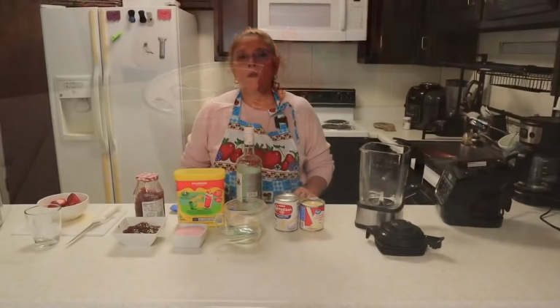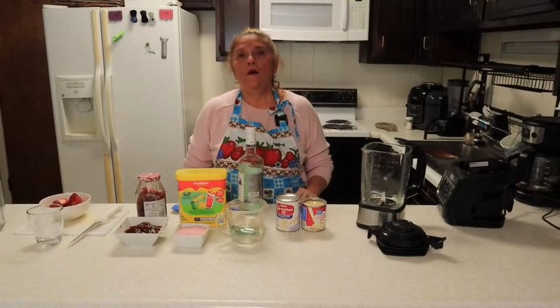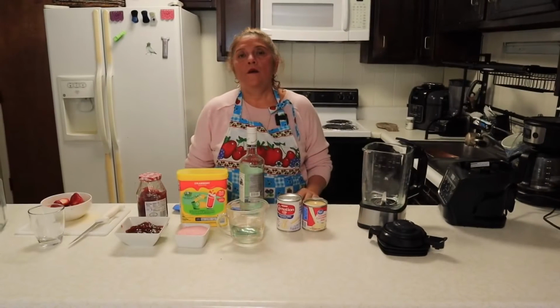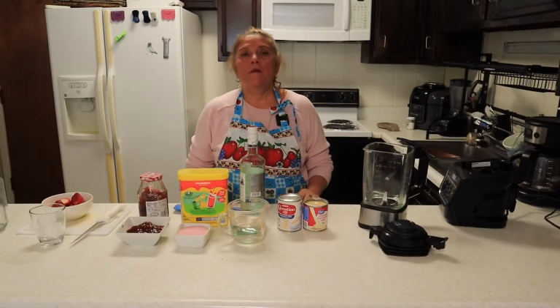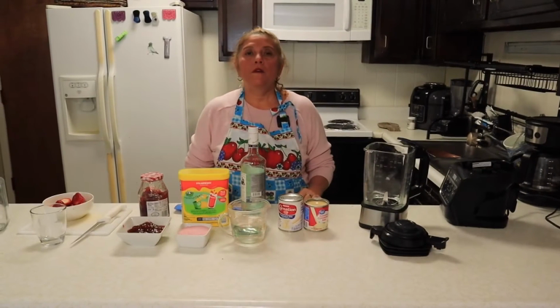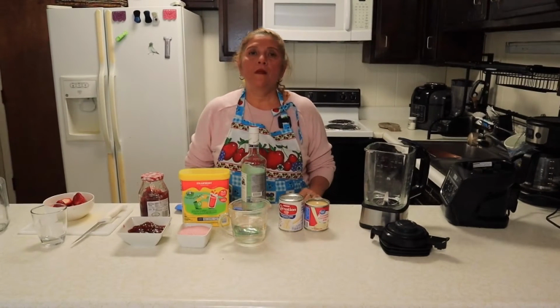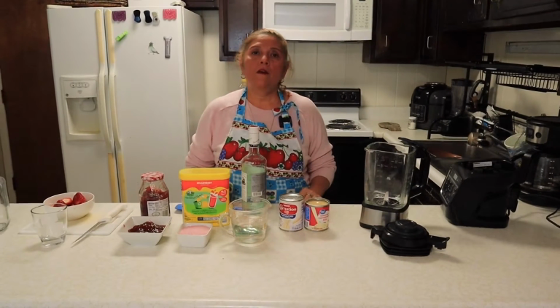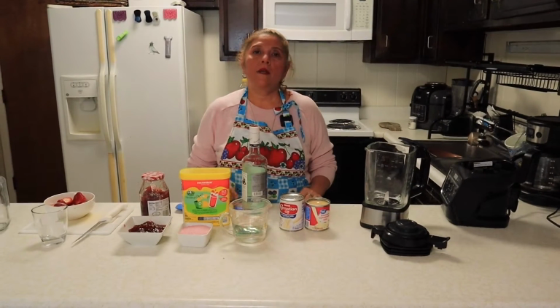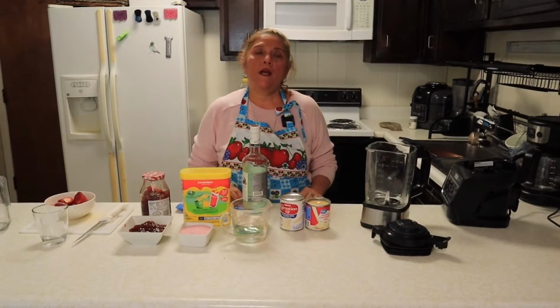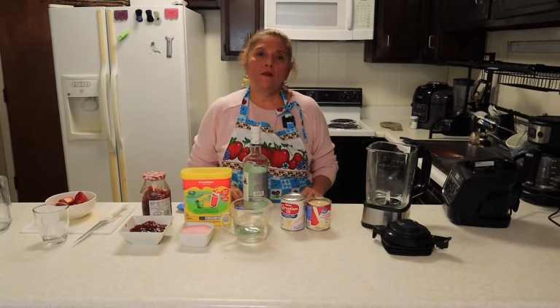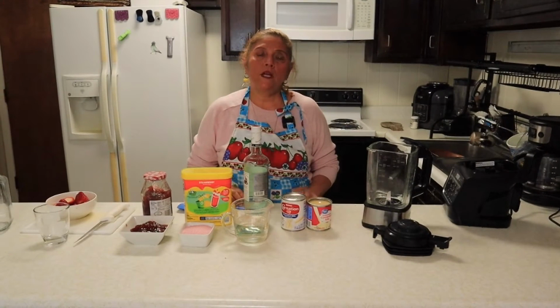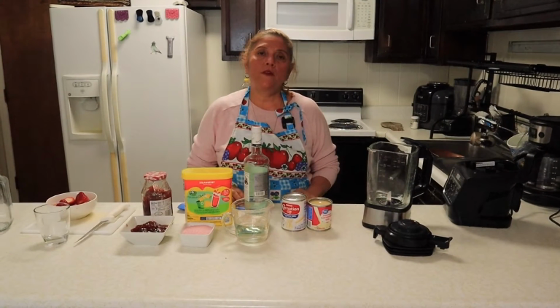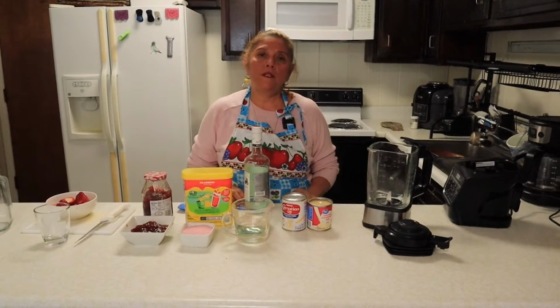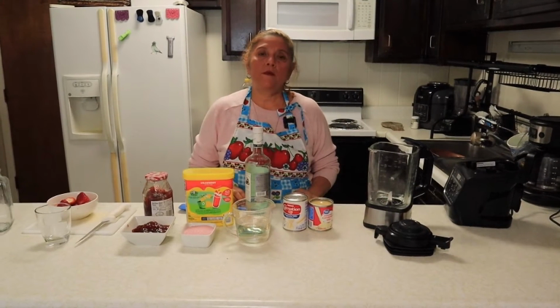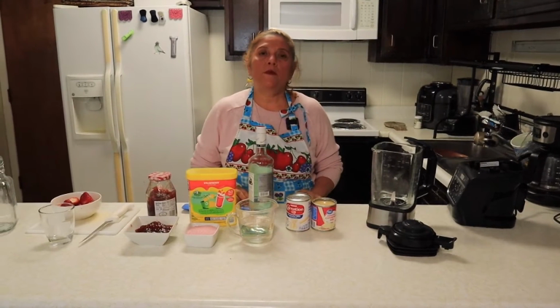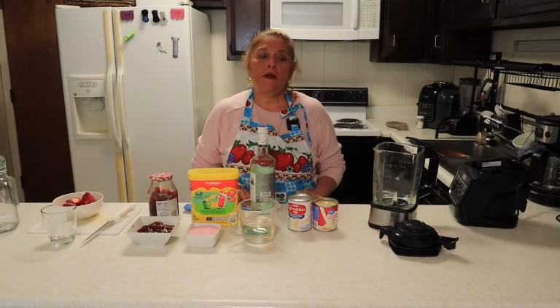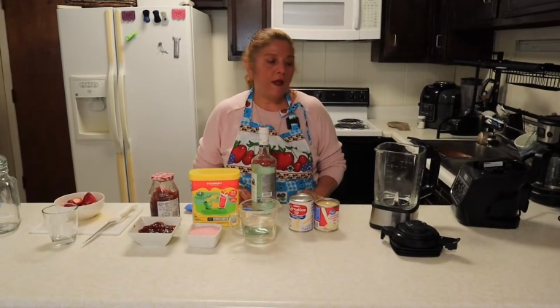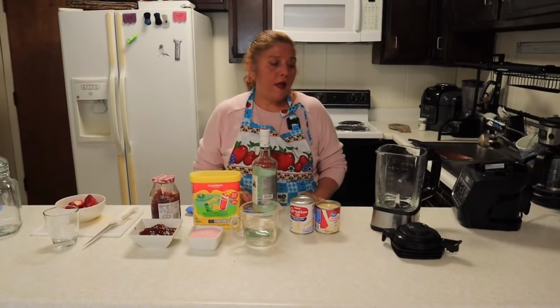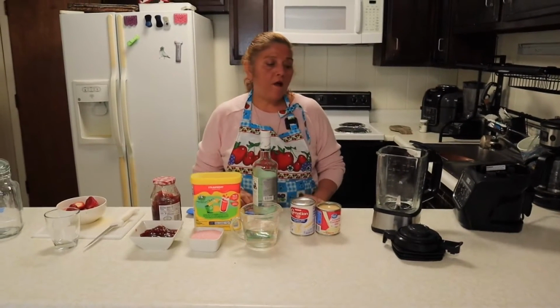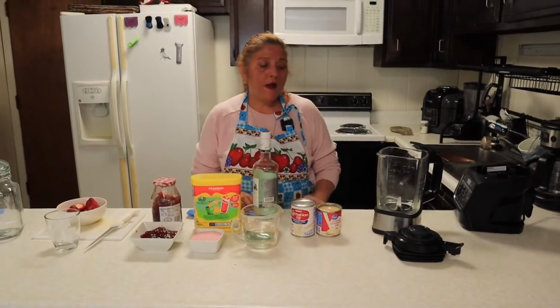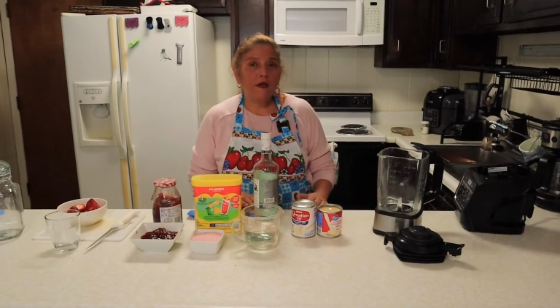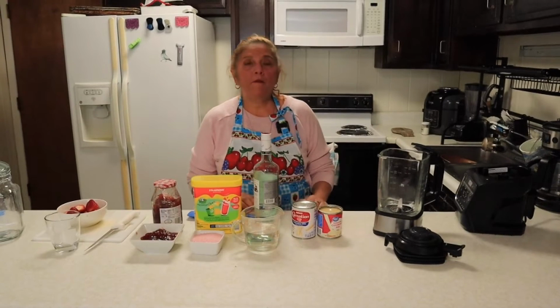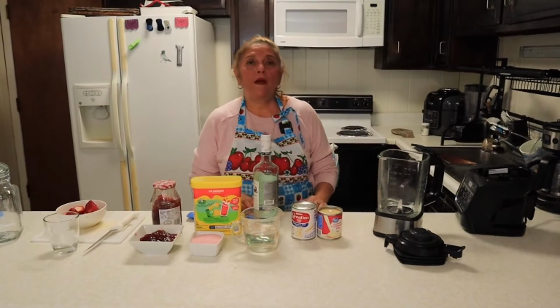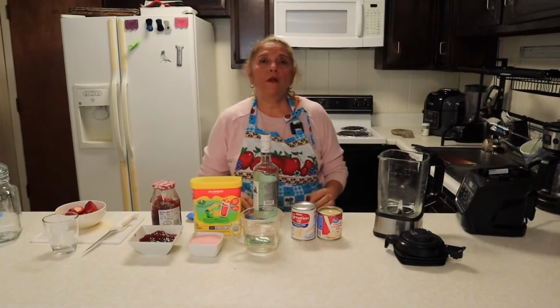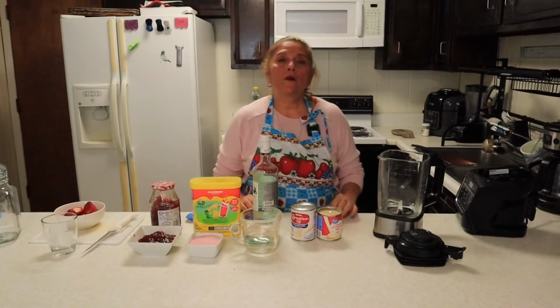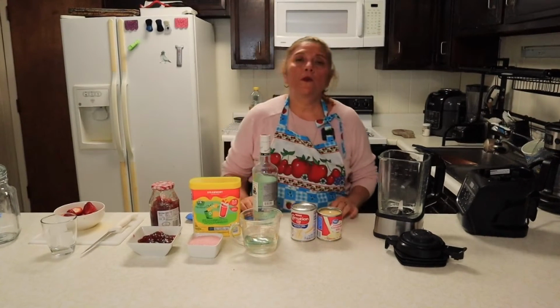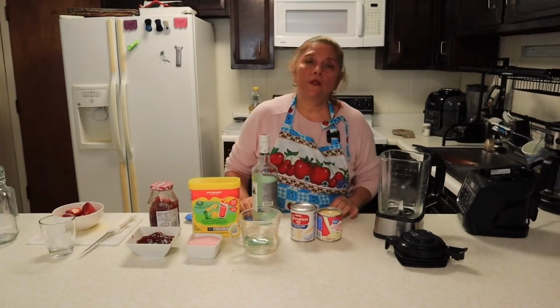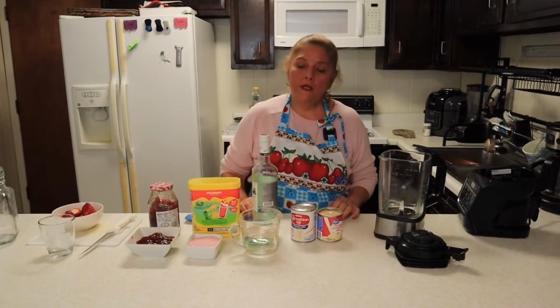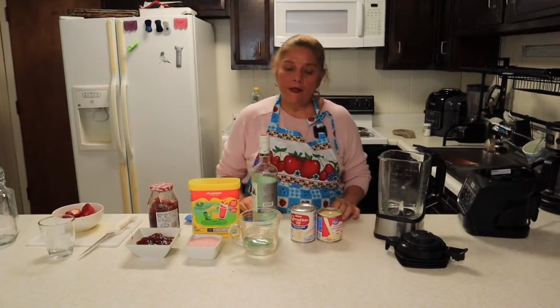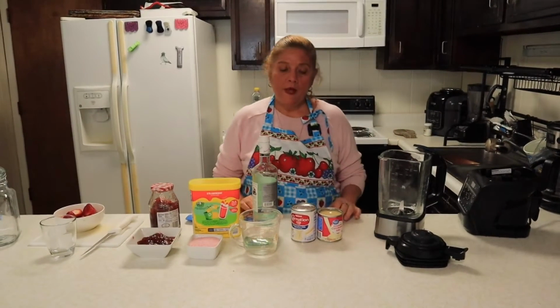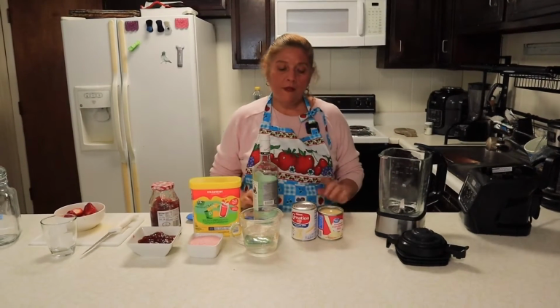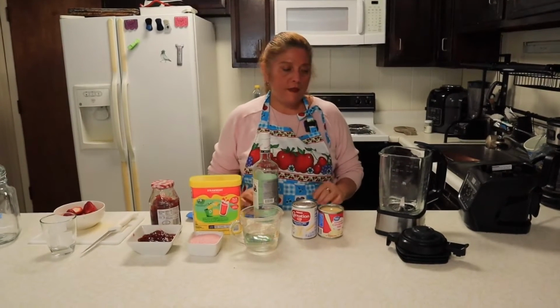¡Hola amigos! Bienvenidos a mi canal Cocinando Fácil y Sabroso con Marta. Ahora les voy a preparar un rico torito de fresa a mi estilo.